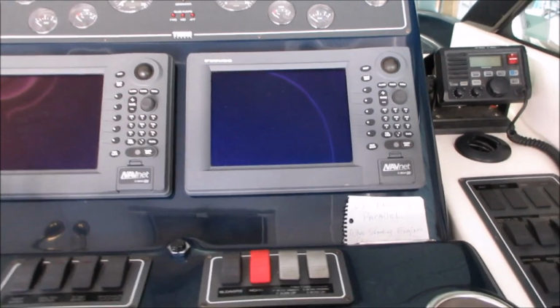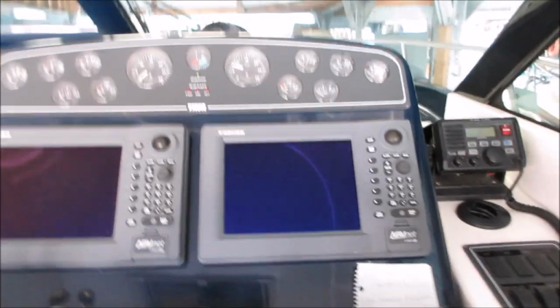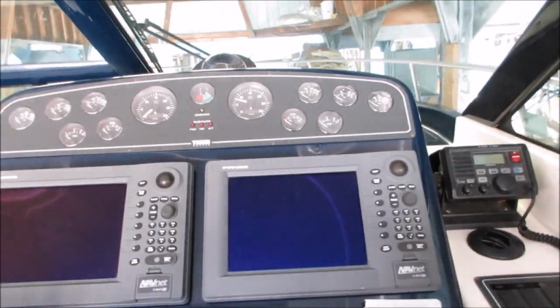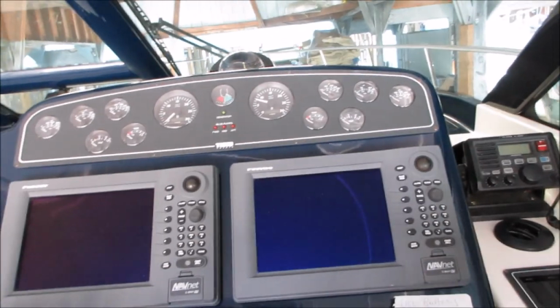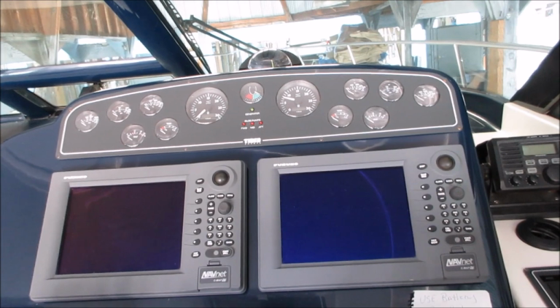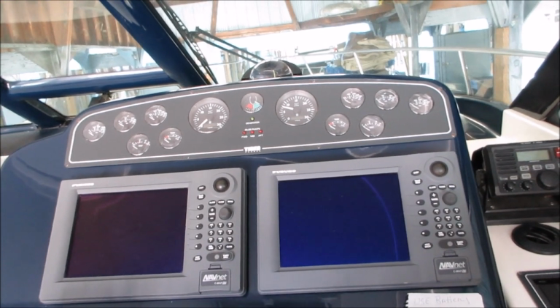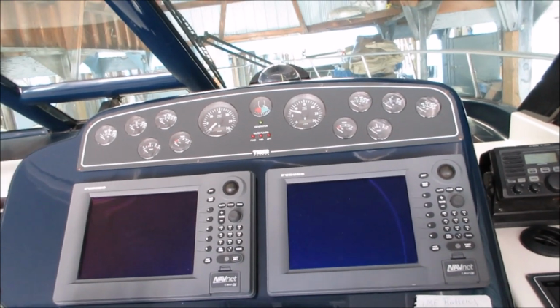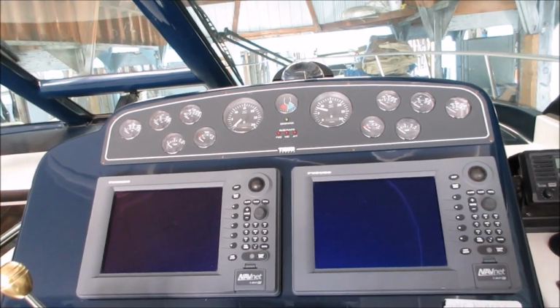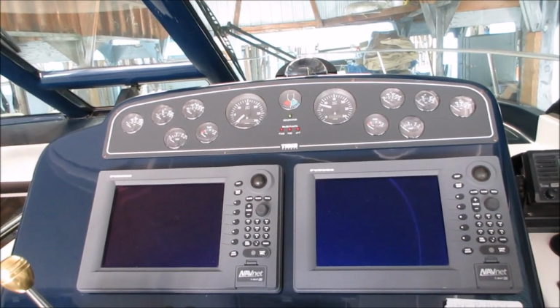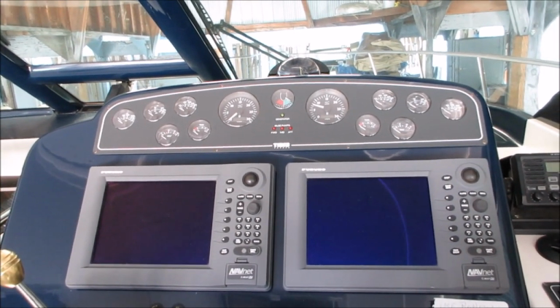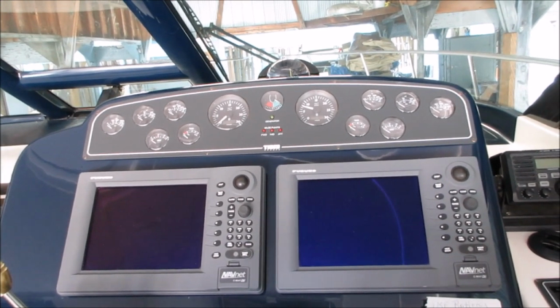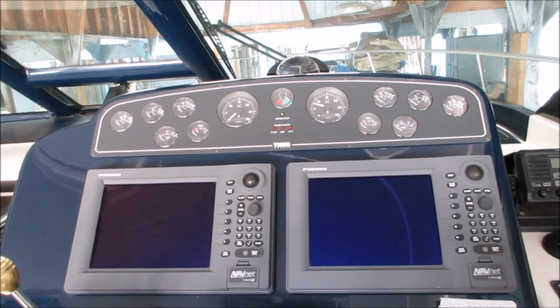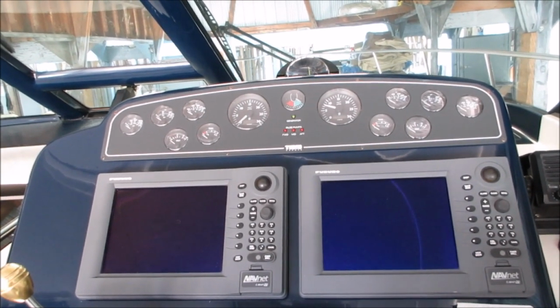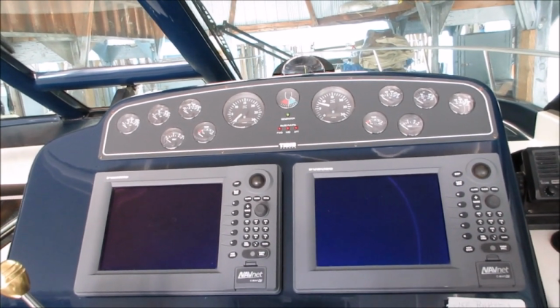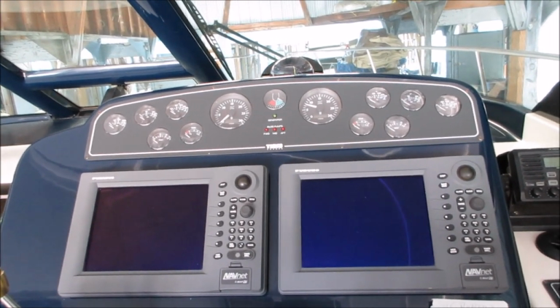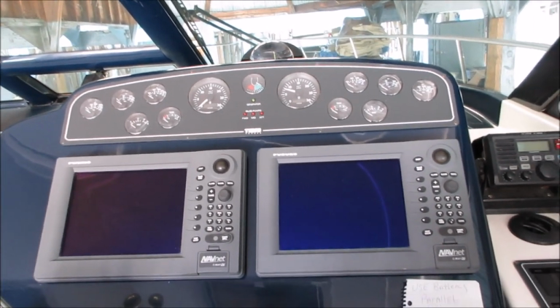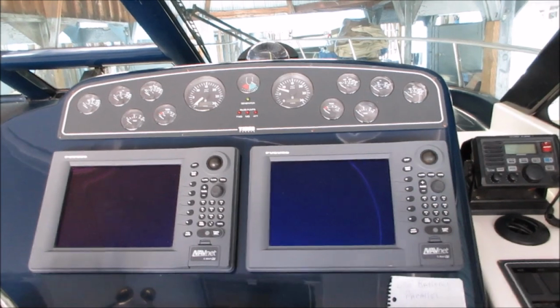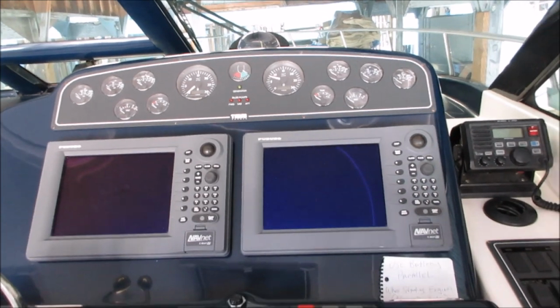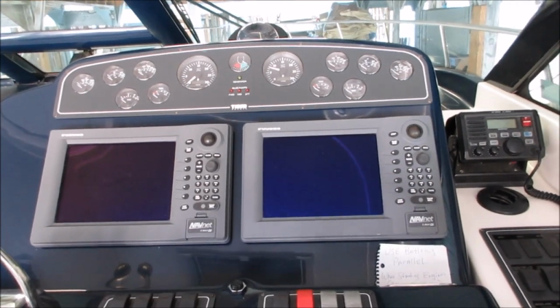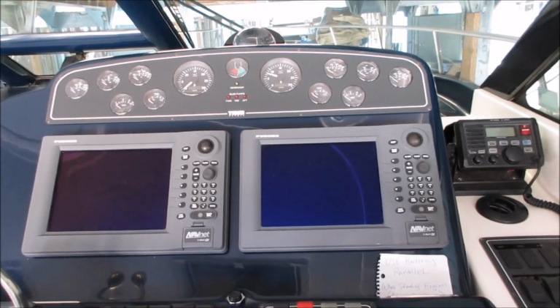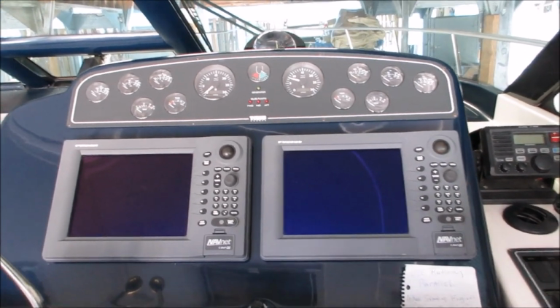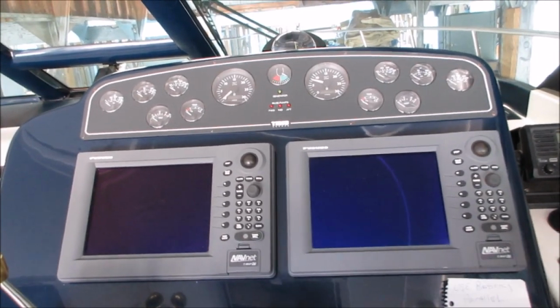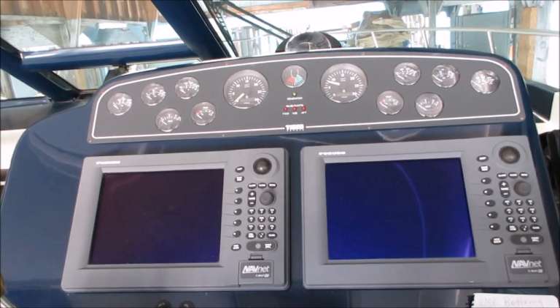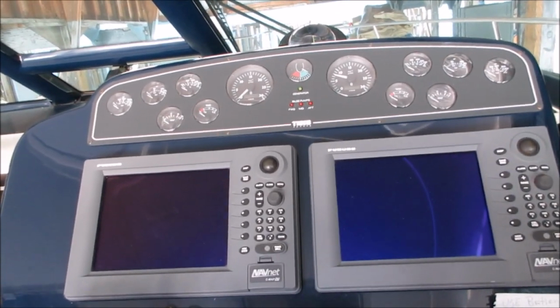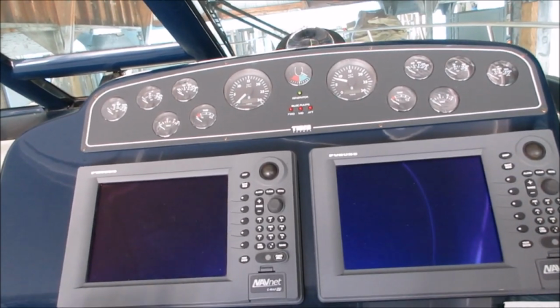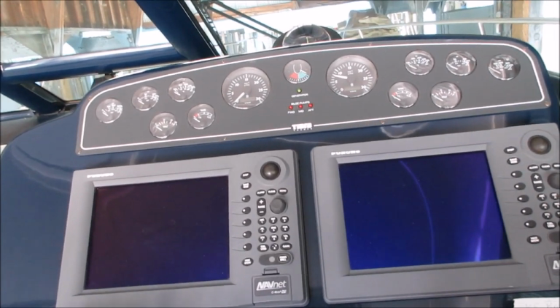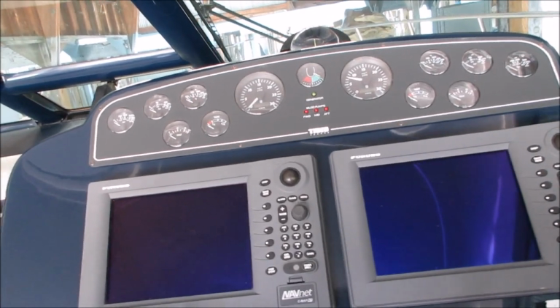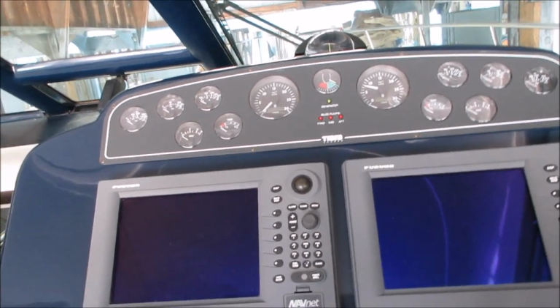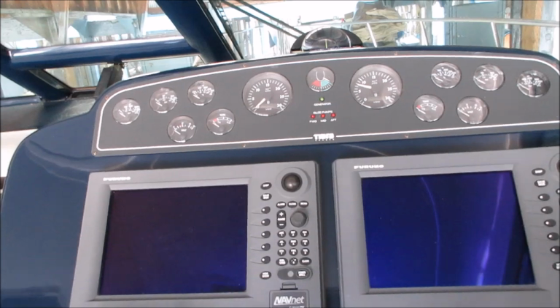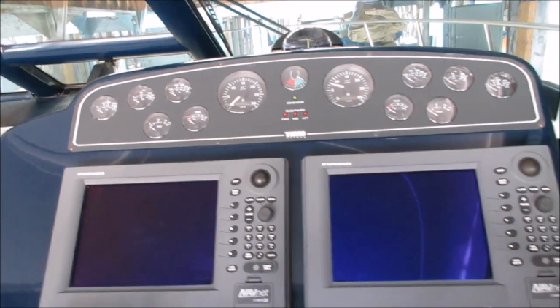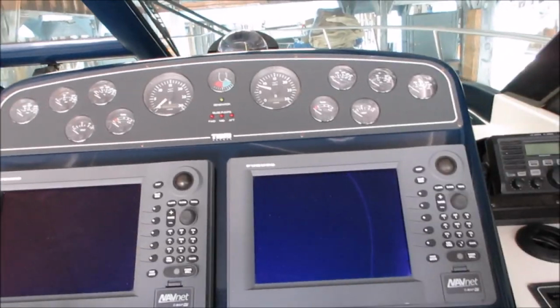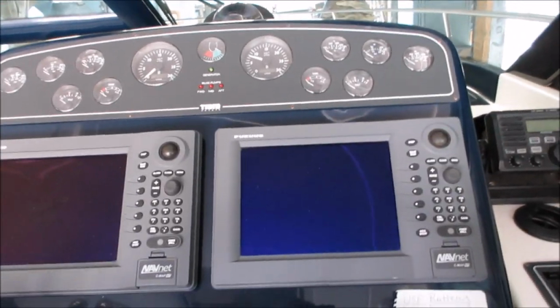It's Phillip from Pacific Coast Yacht Sales and we're on board our 36-foot Tierra Sovereign. It's a 2004 model, original owner, boathouse kept its whole life, and we have one fussy owner.